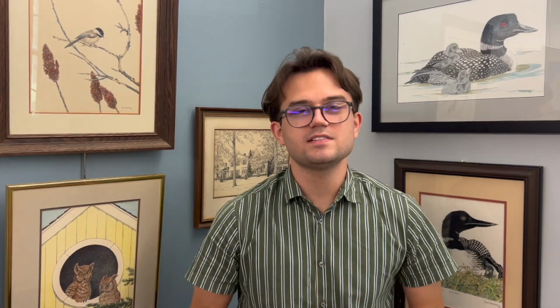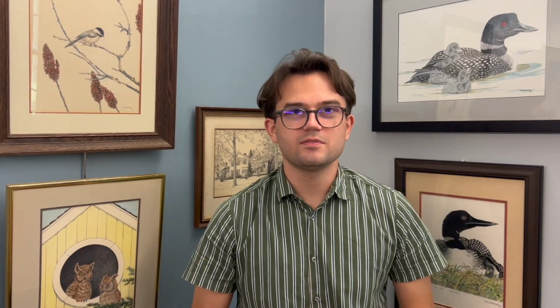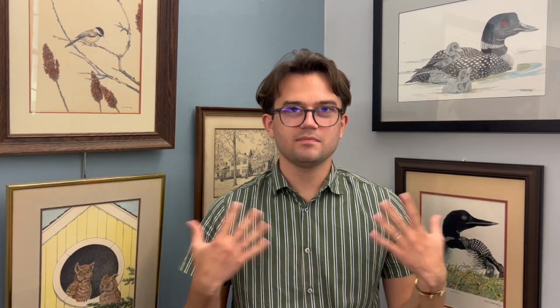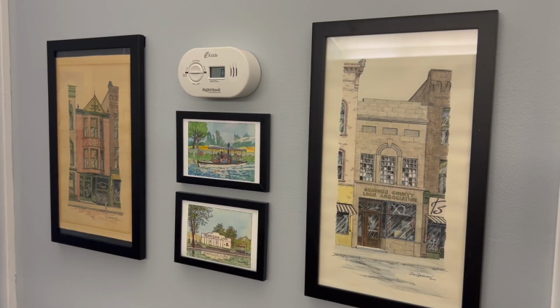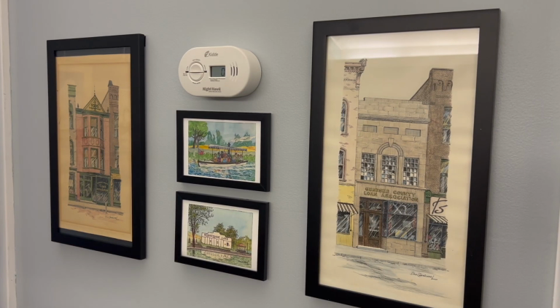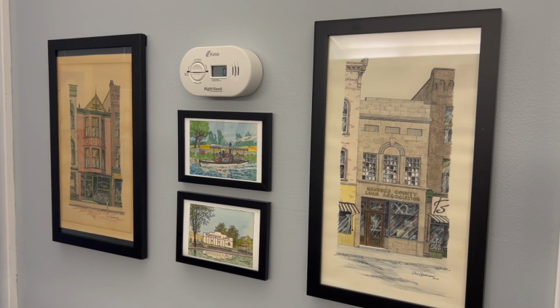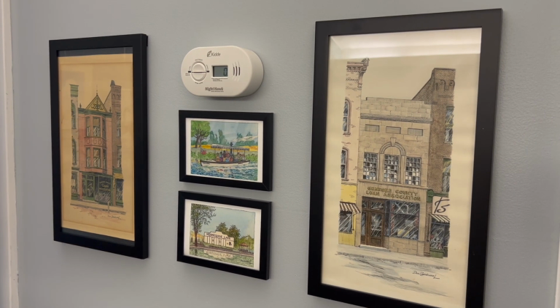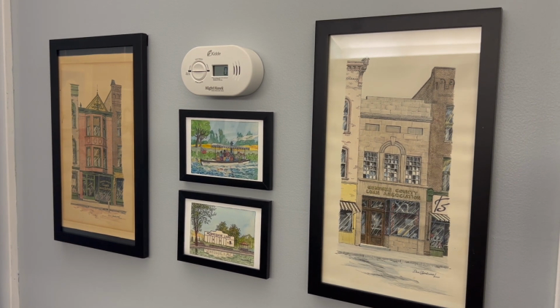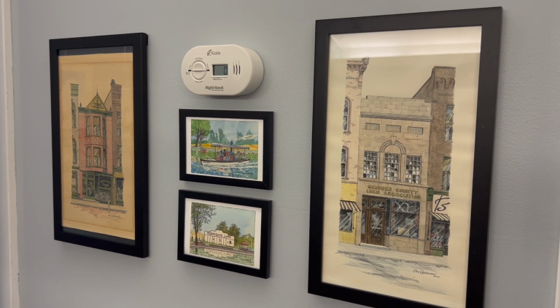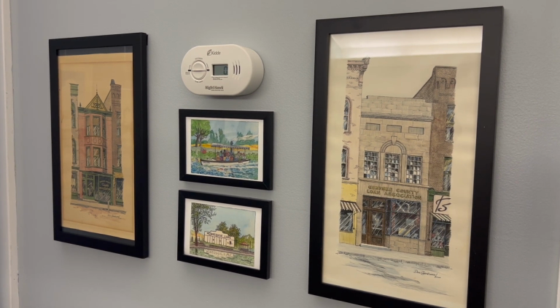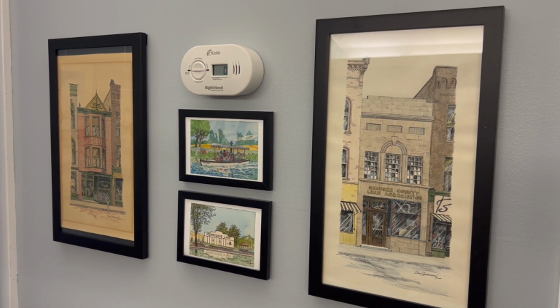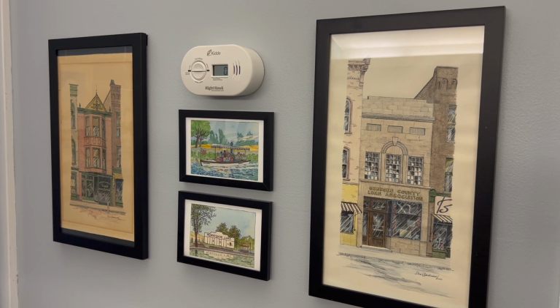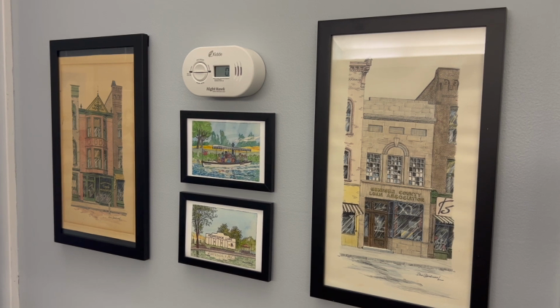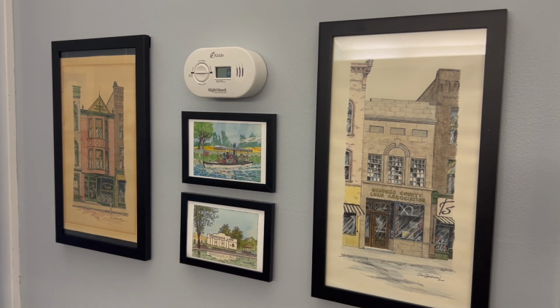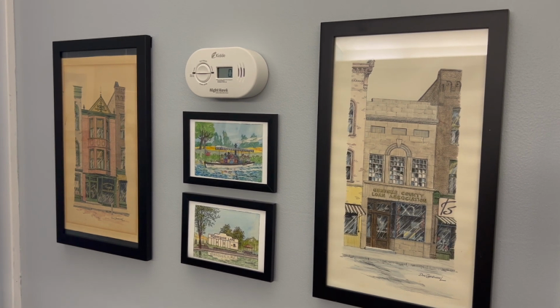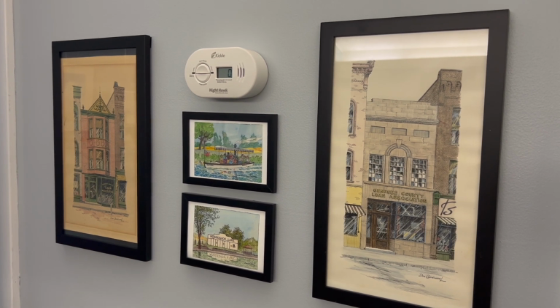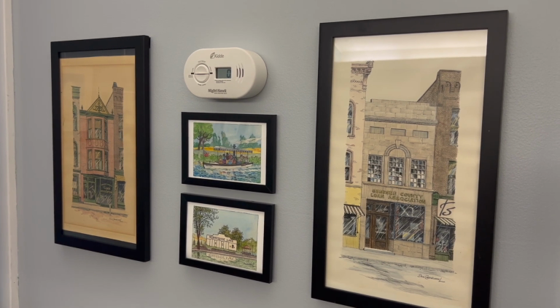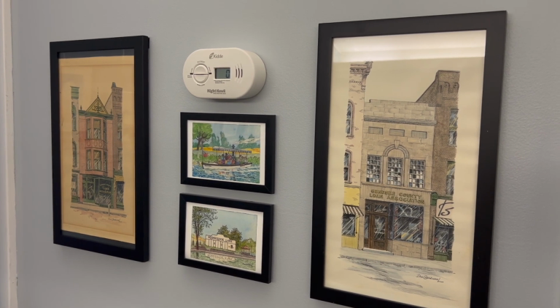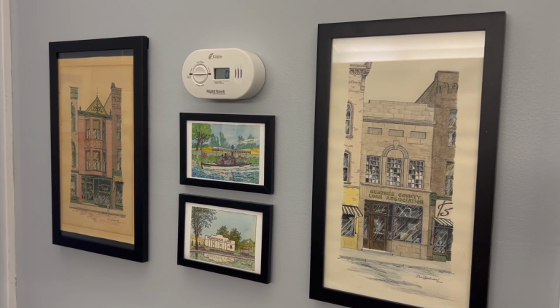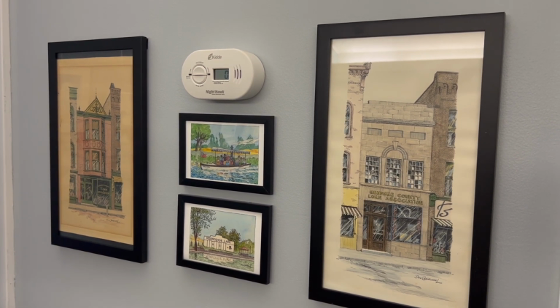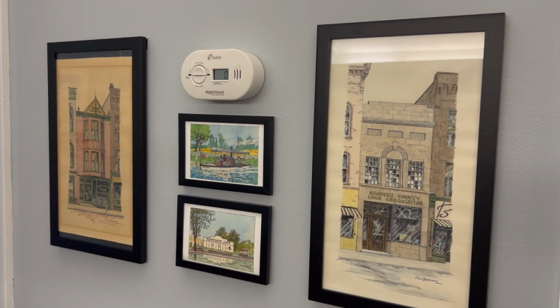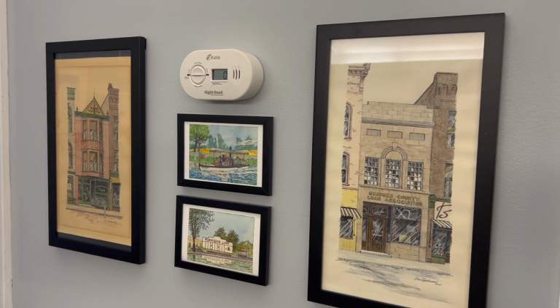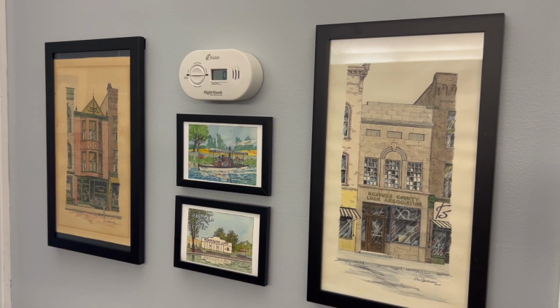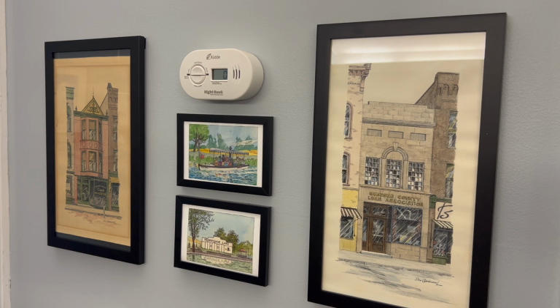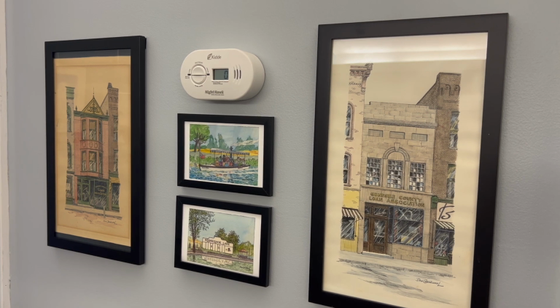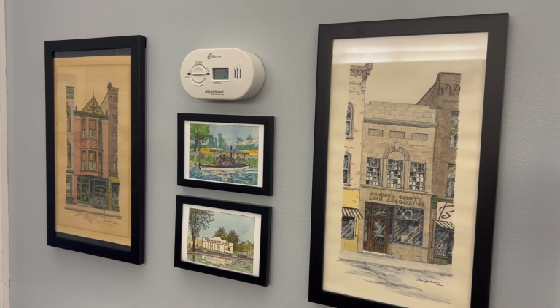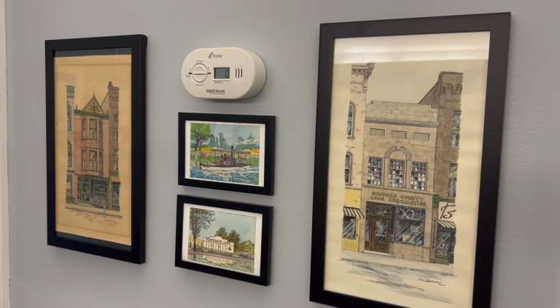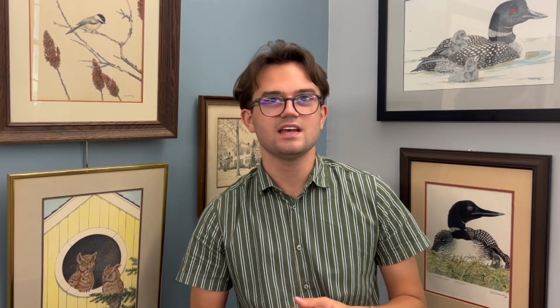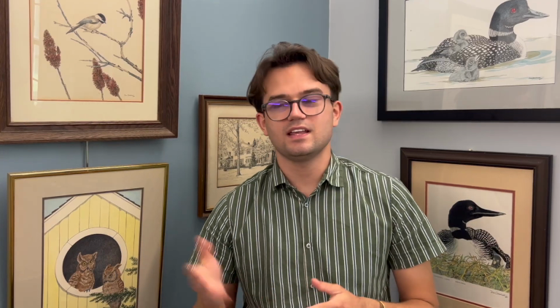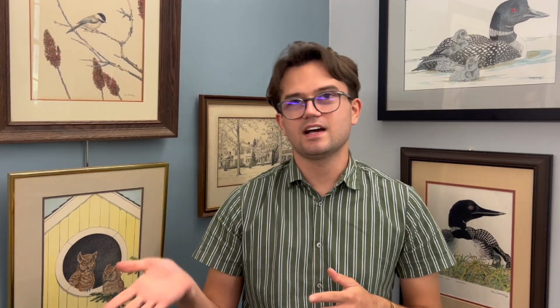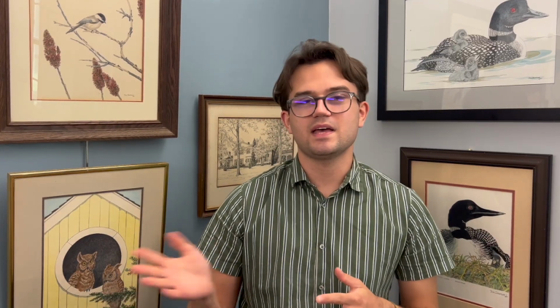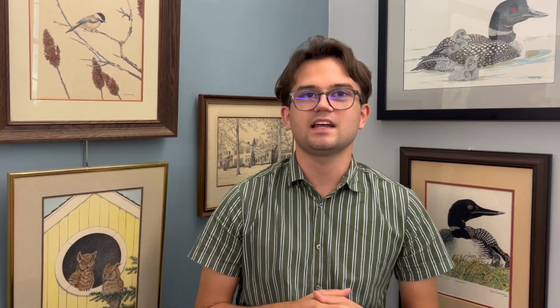If you want to come by and check out some amazing pieces that nobody's really ever seen from Don, be sure to come by. We're here Tuesday through Saturday, 10 to 4, and you can come see the iconic pen and inks.